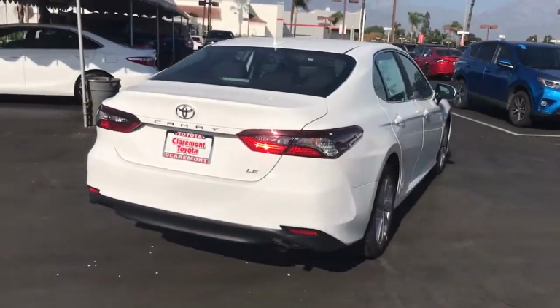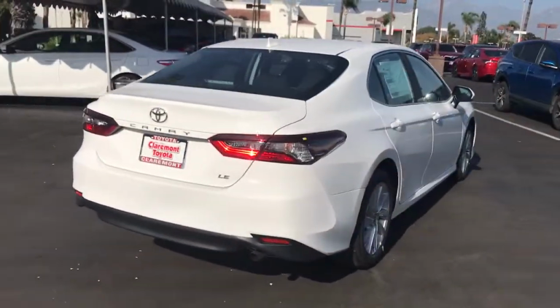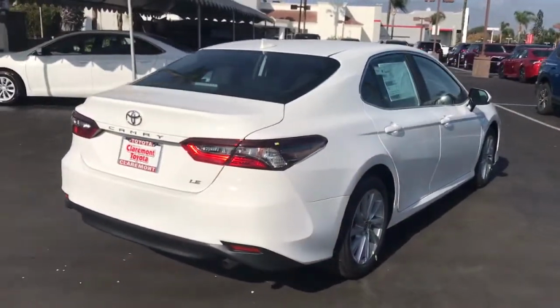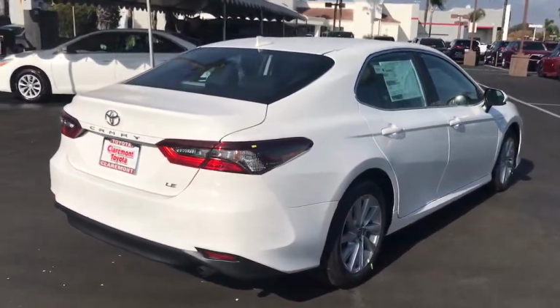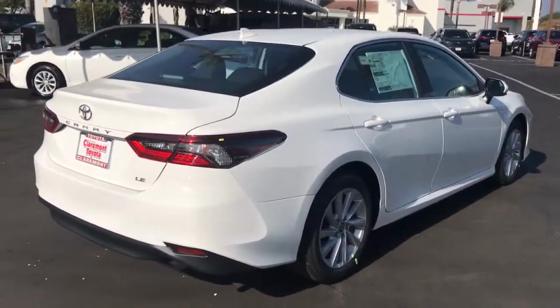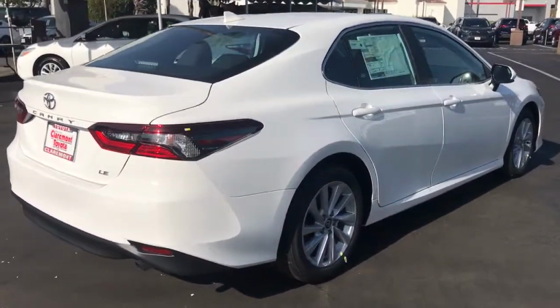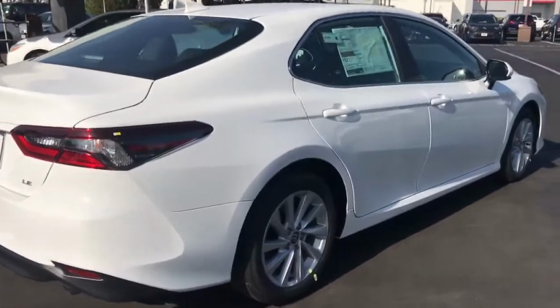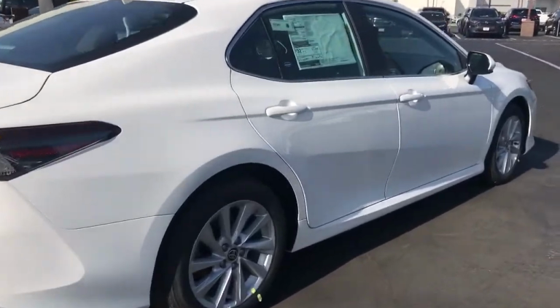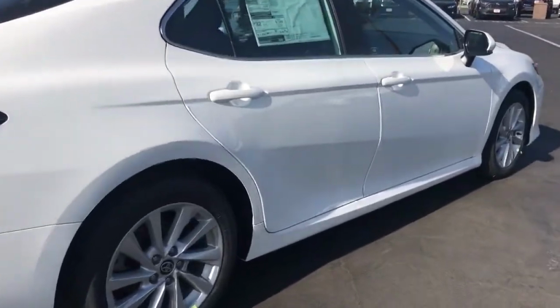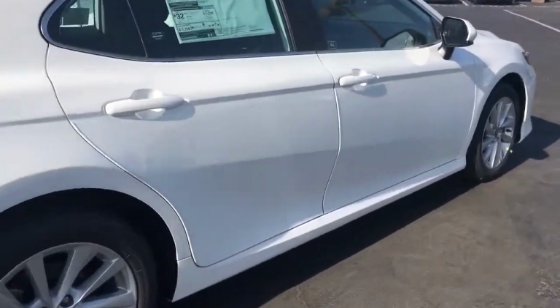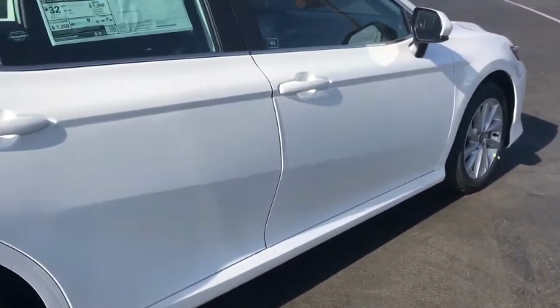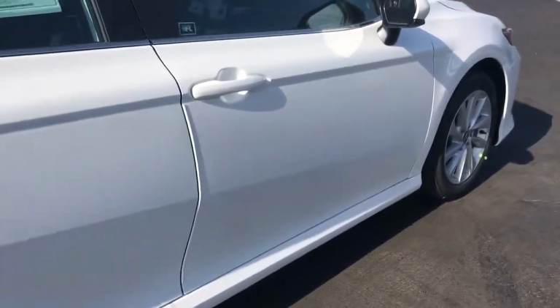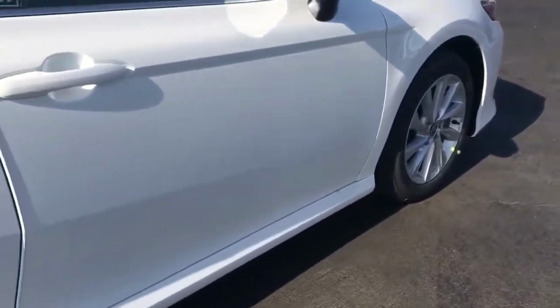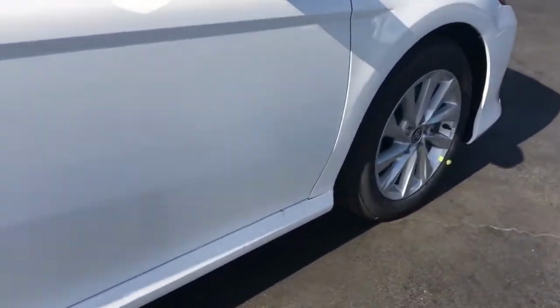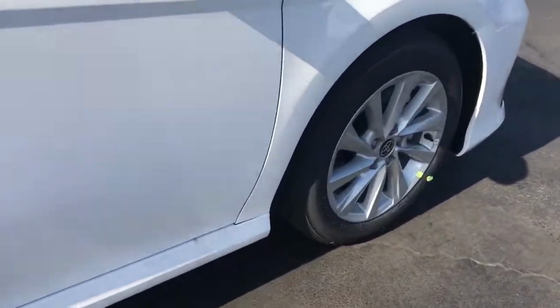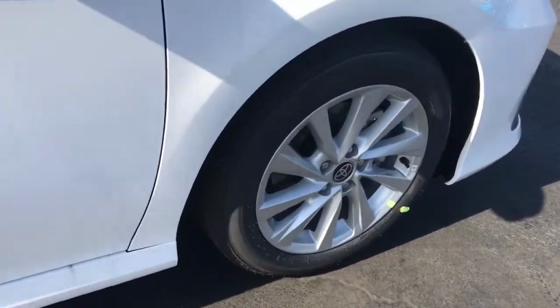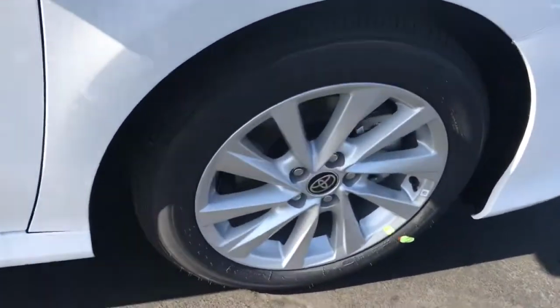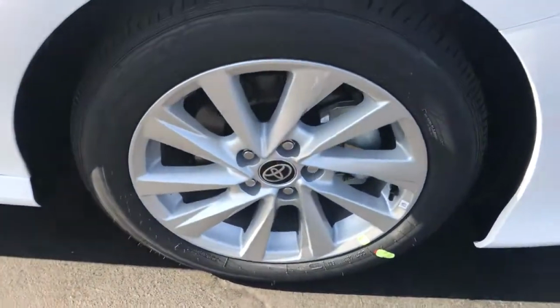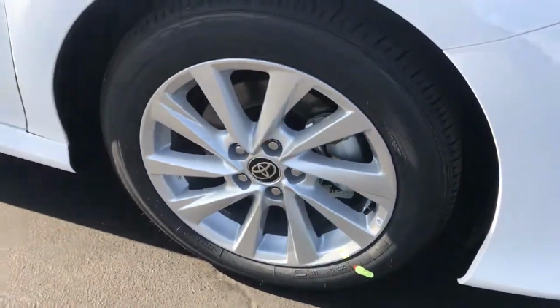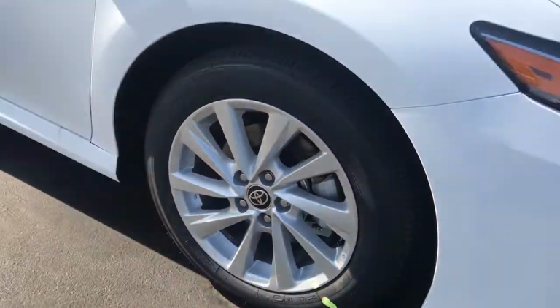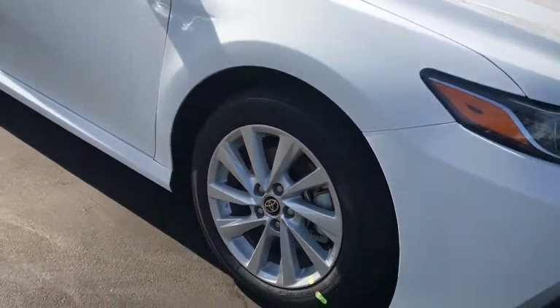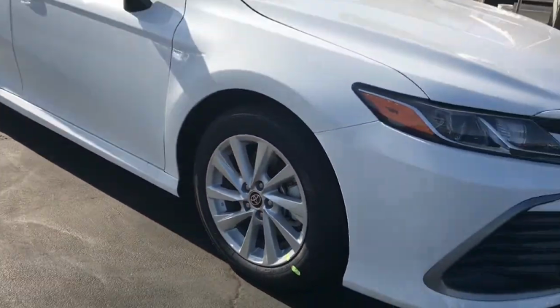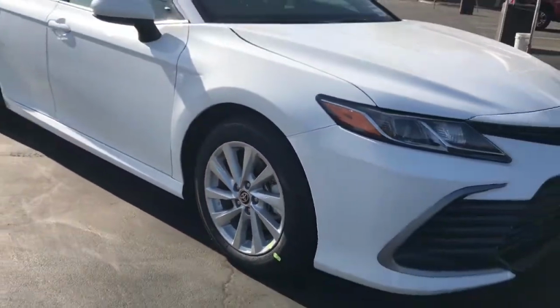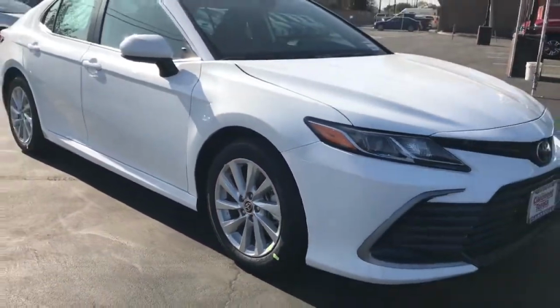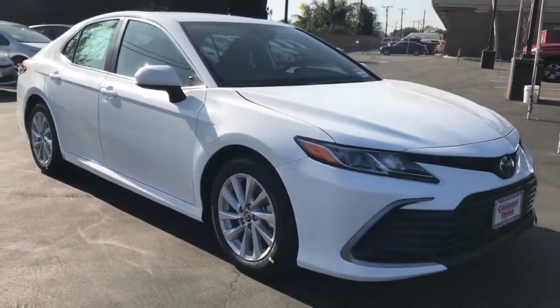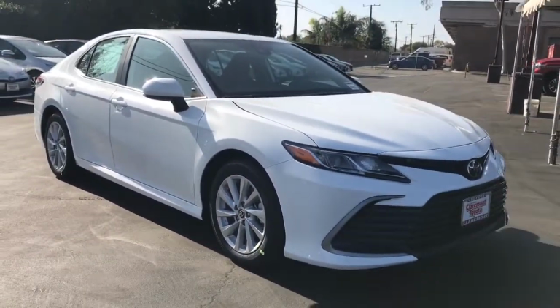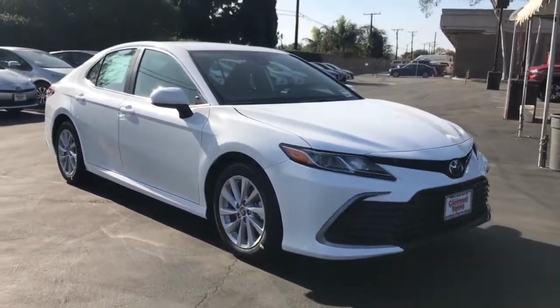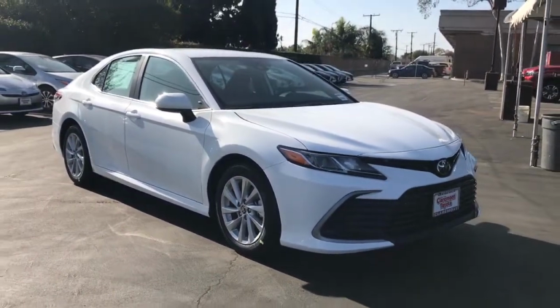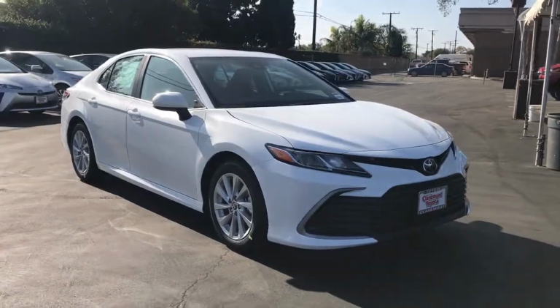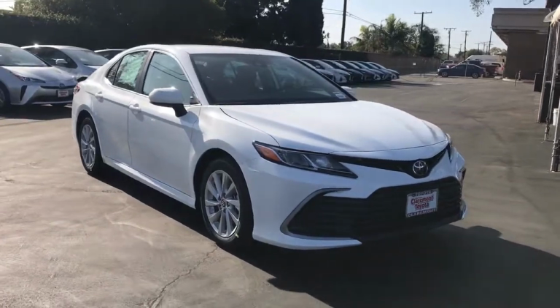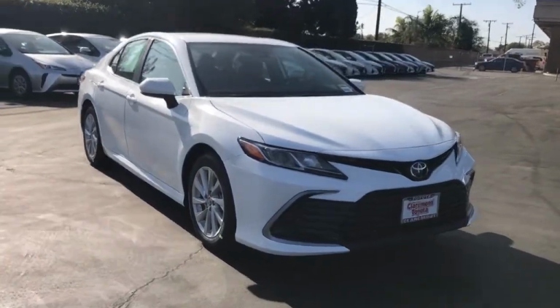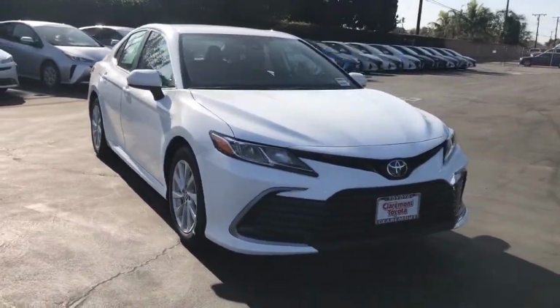Keyless entry, backup camera, wood grain interior trim, lane keeping assist, adaptive cruise control, satellite radio, power driver seat, Wi-Fi hotspot, Bluetooth connection, steering wheel audio controls.